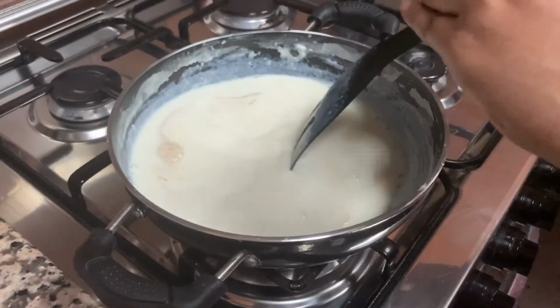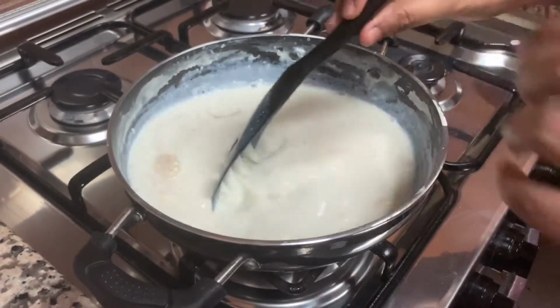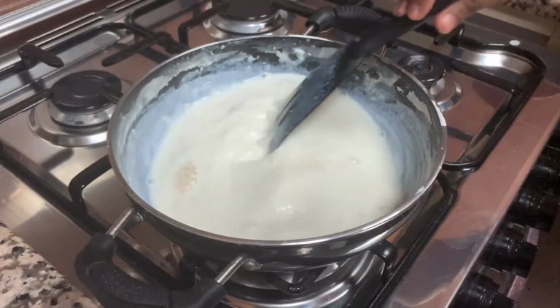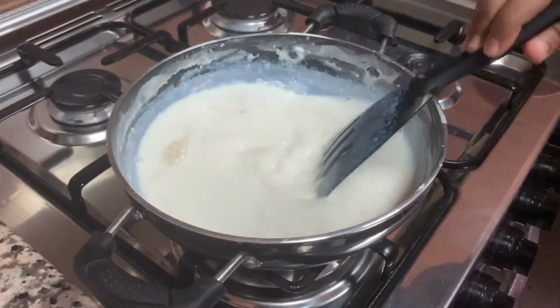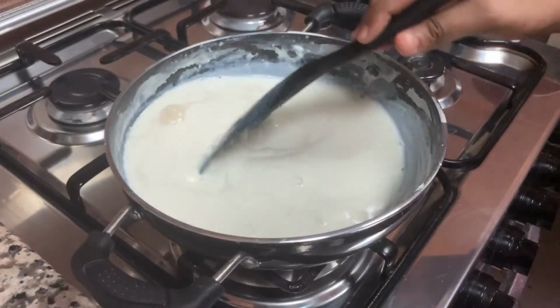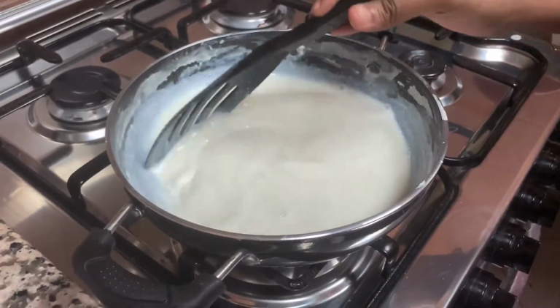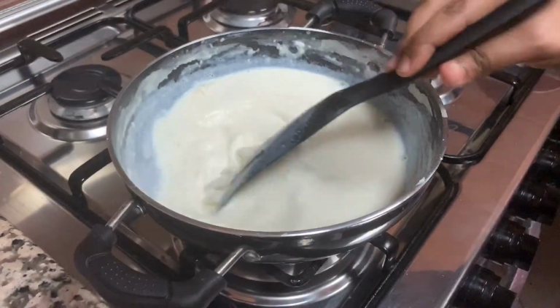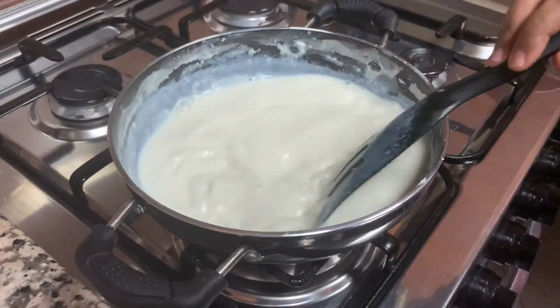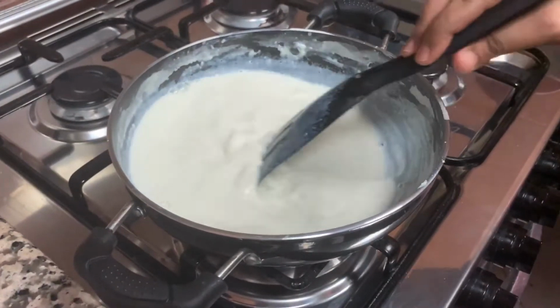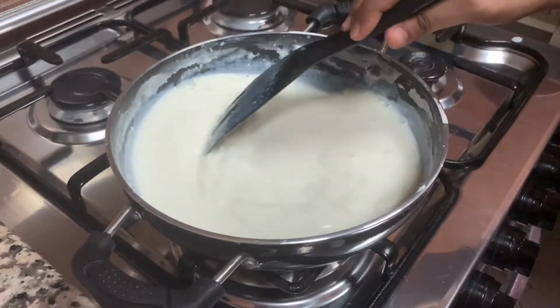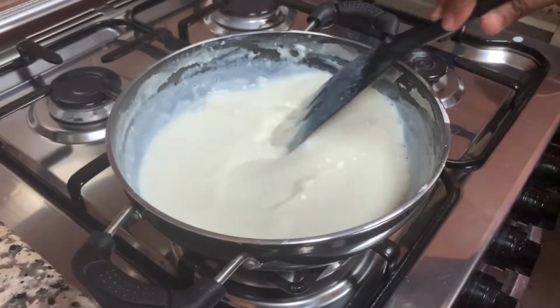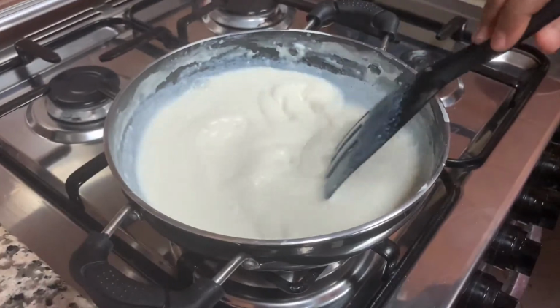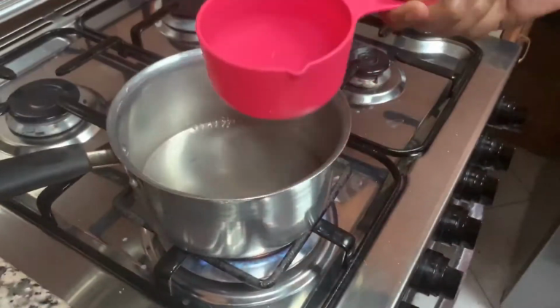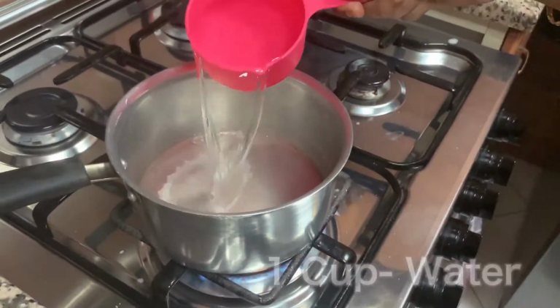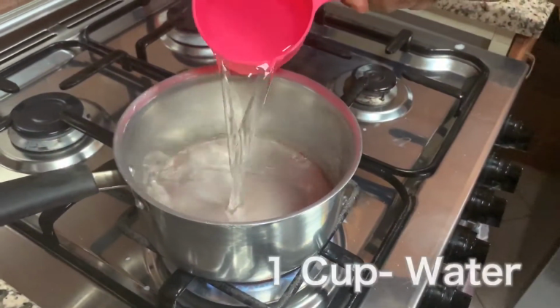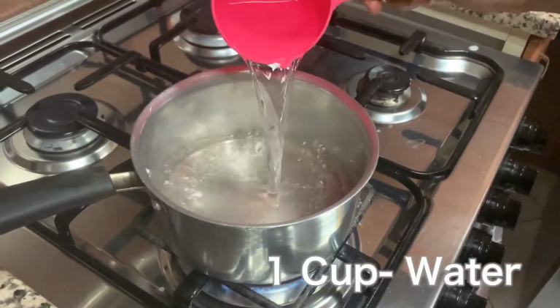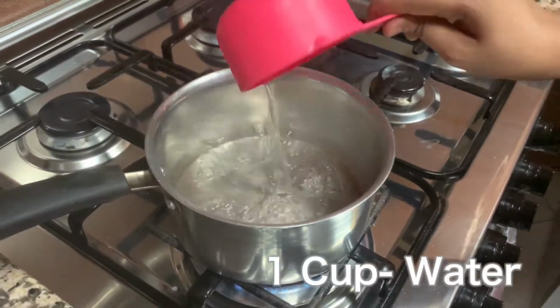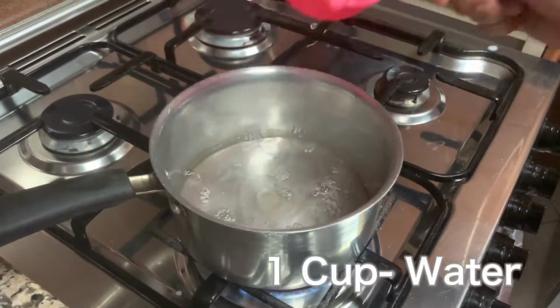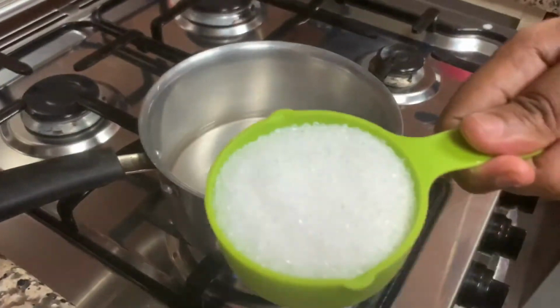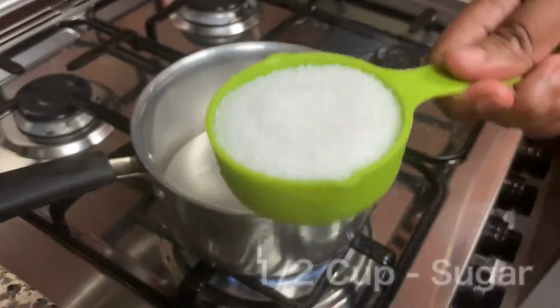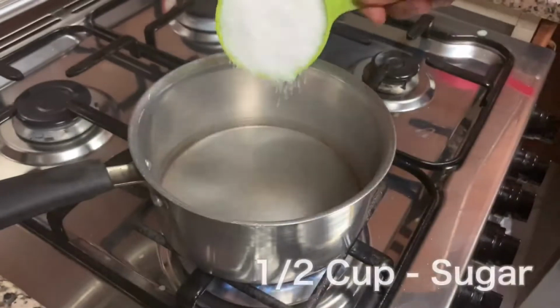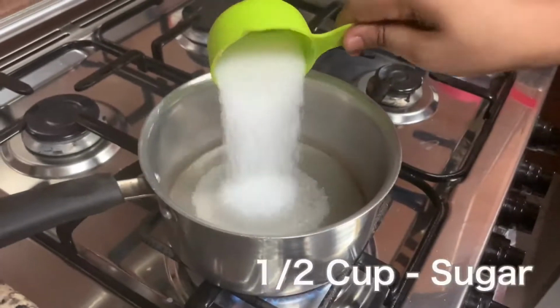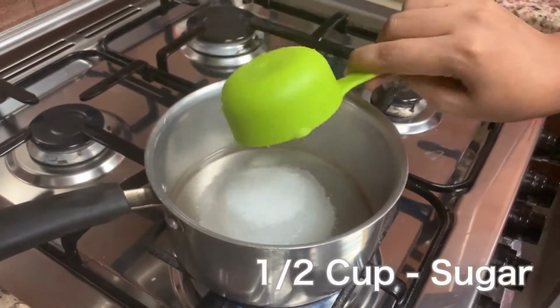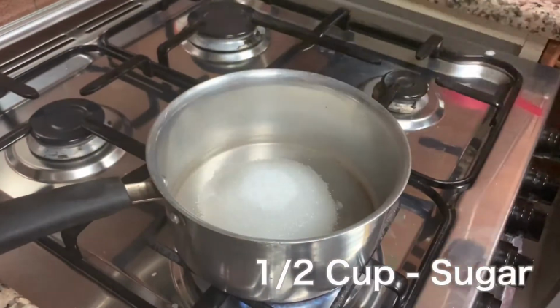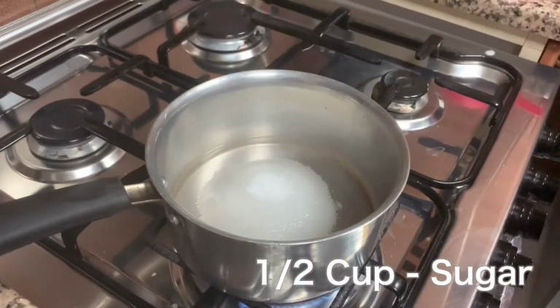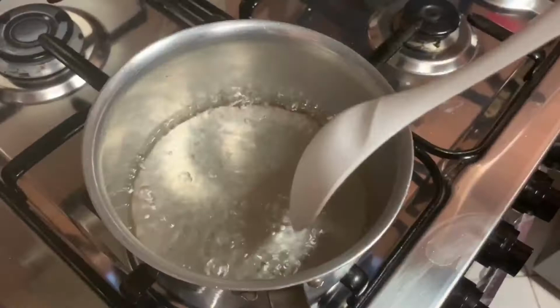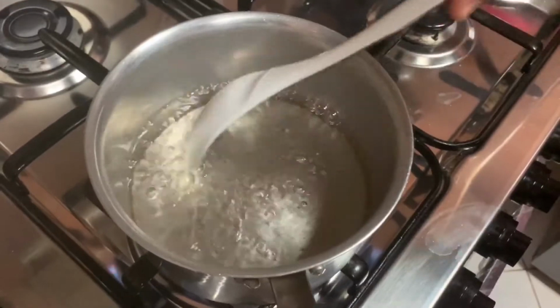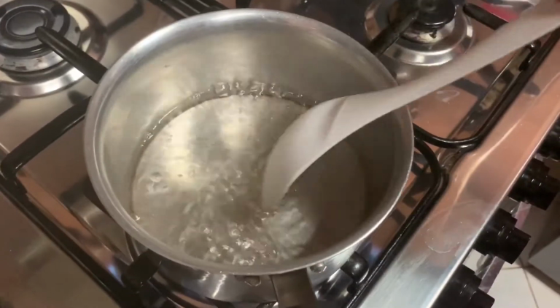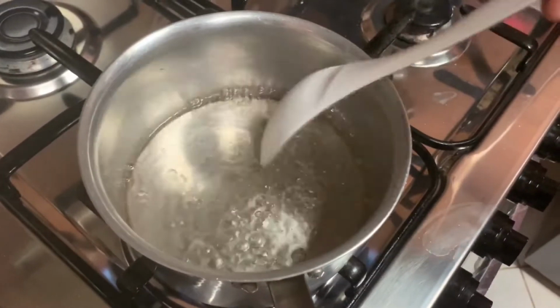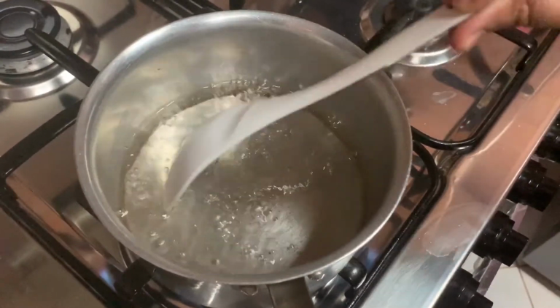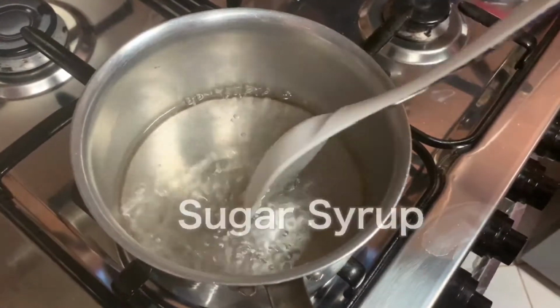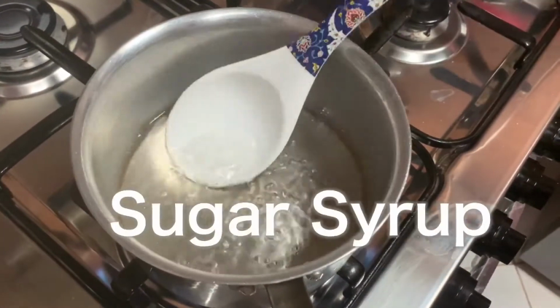Mix well and keep aside. Let's make the sugar syrup with one cup of water and half cup of sugar. You can see the sugar is completely dissolved — keep it aside.